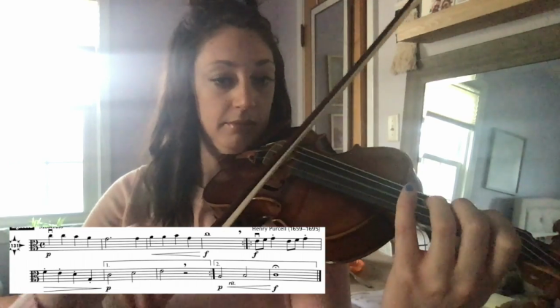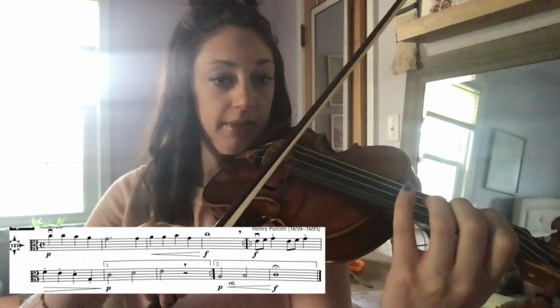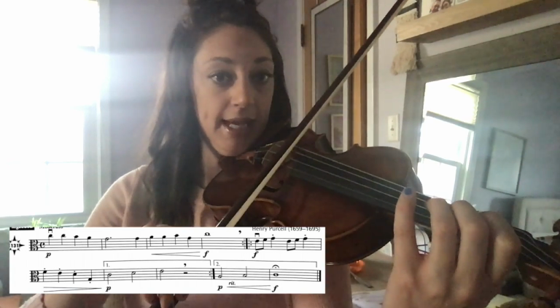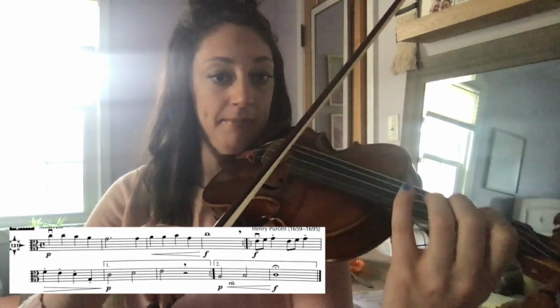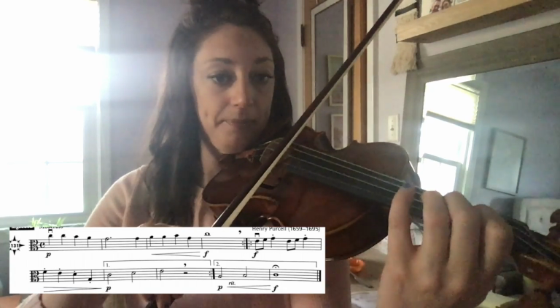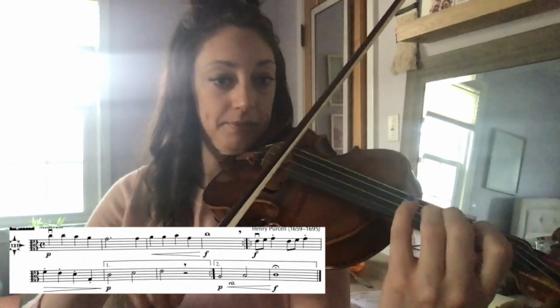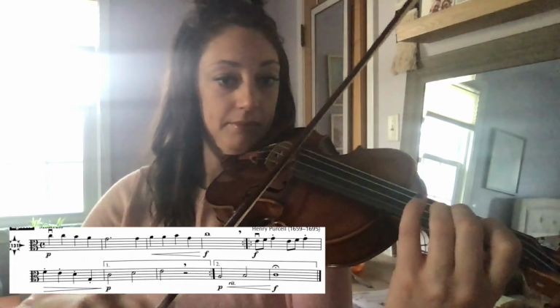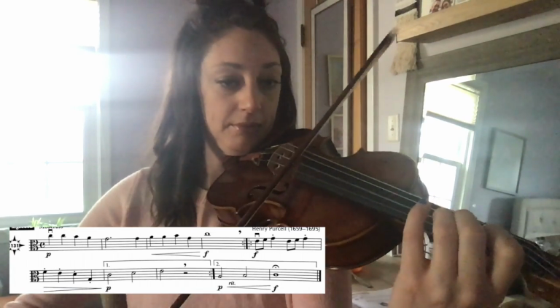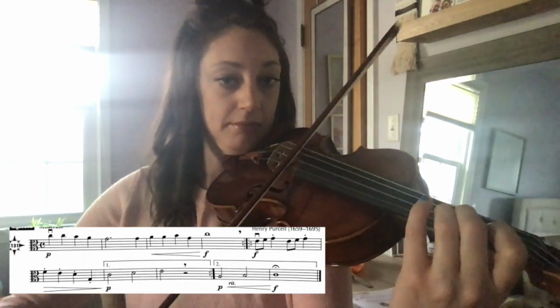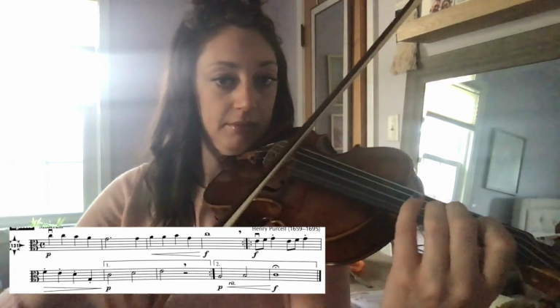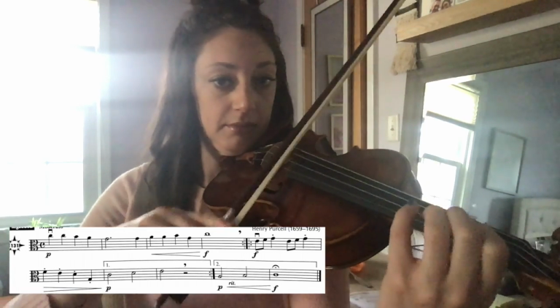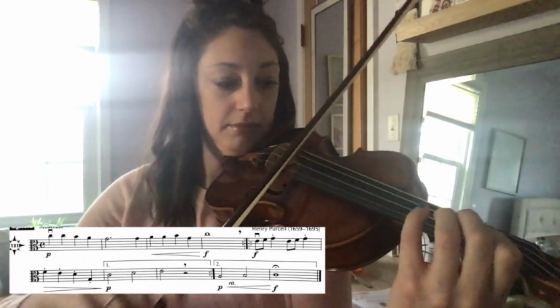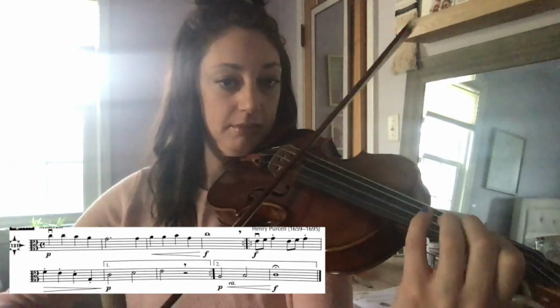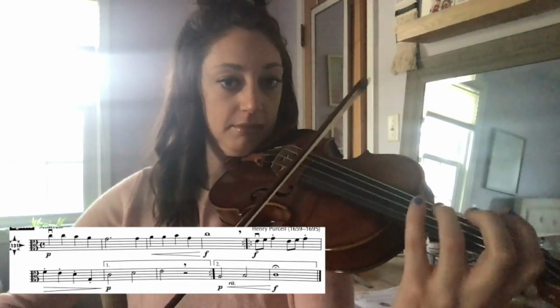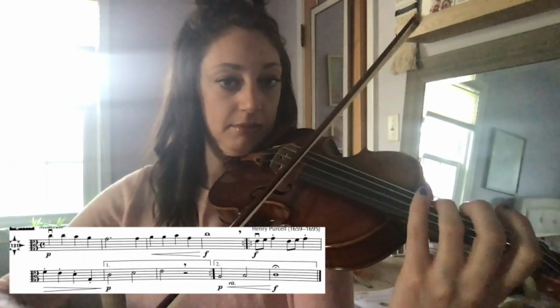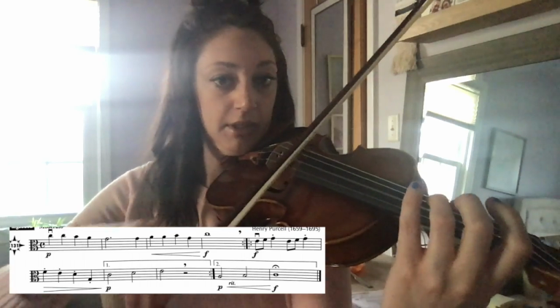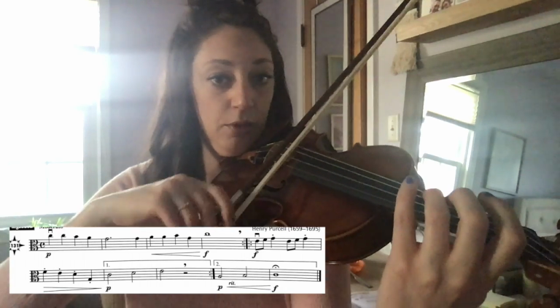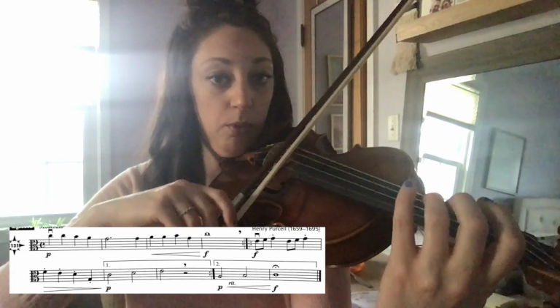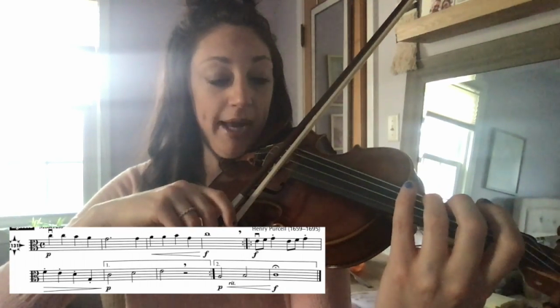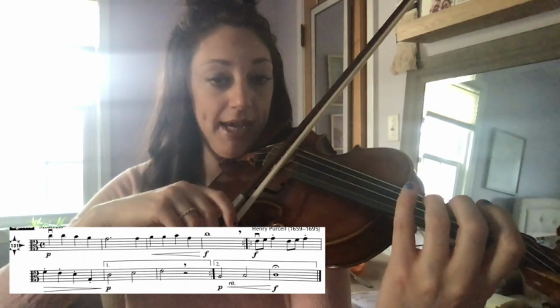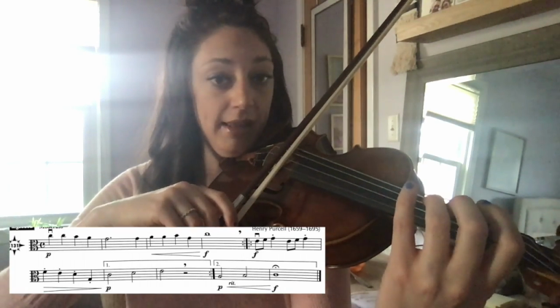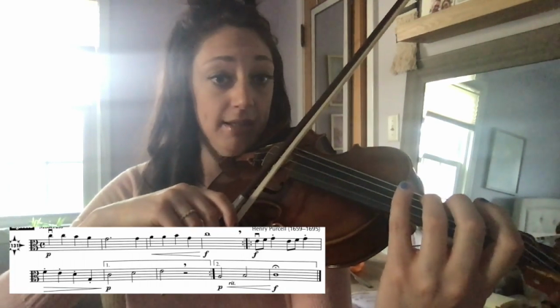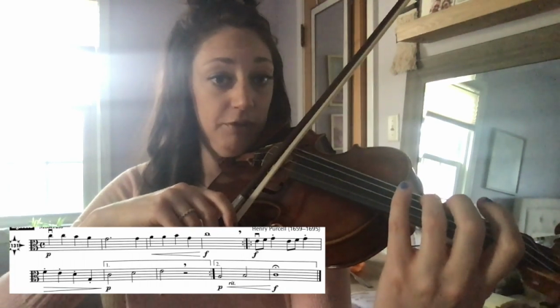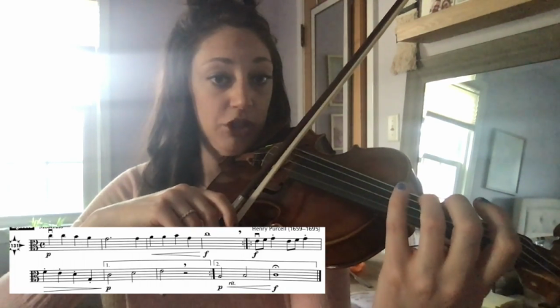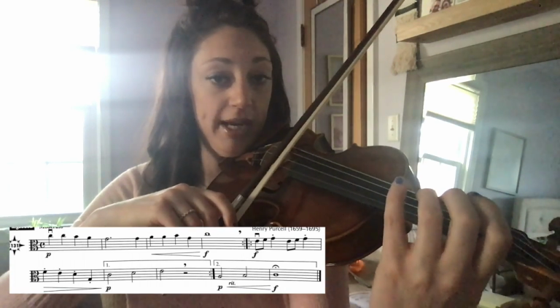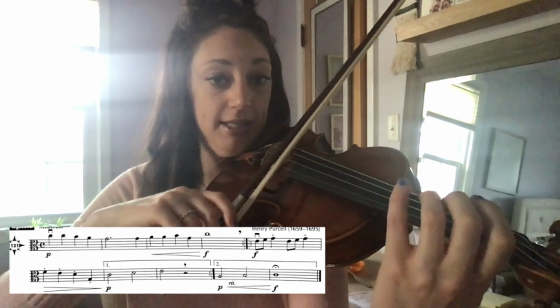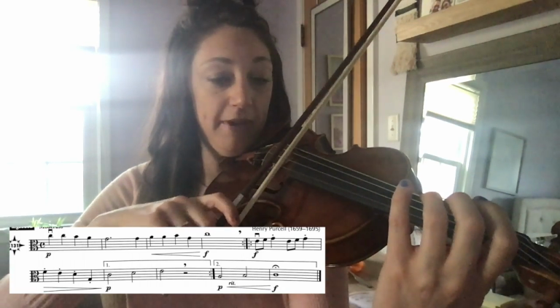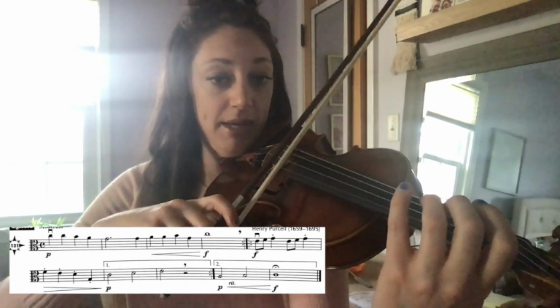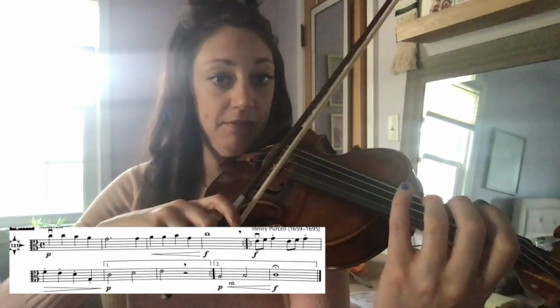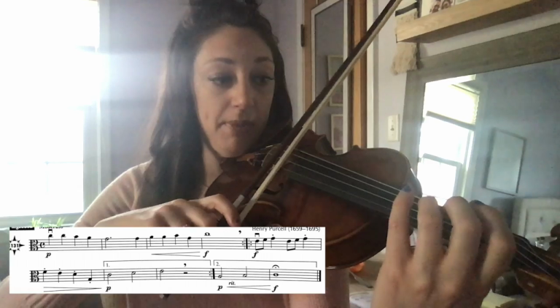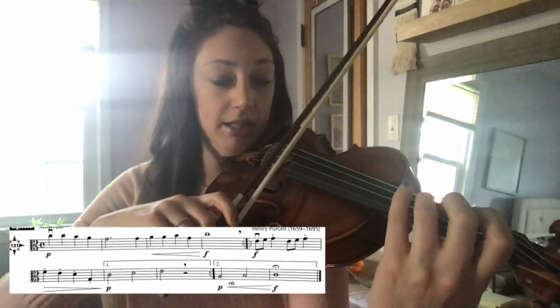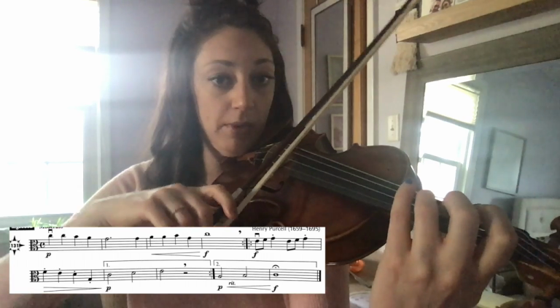Listen again. When I play the last note of measure one, I need to find myself at the balance point.